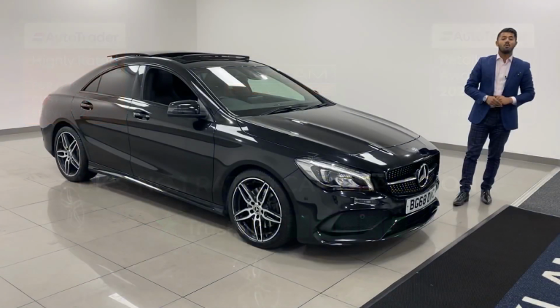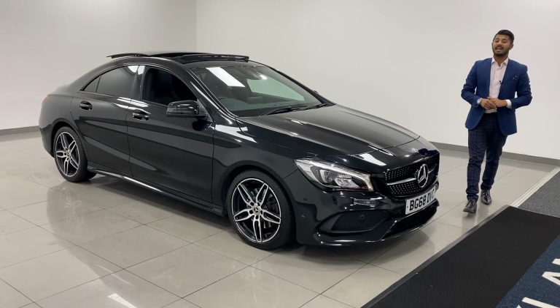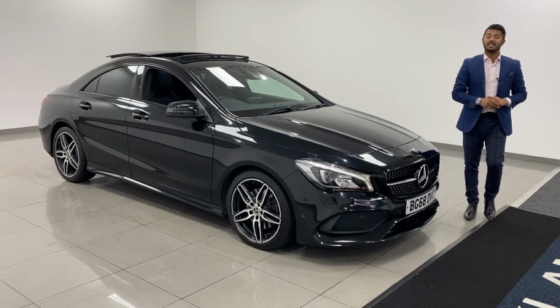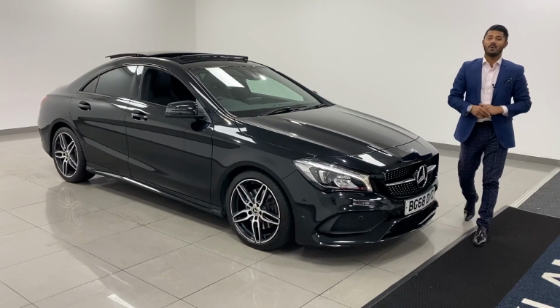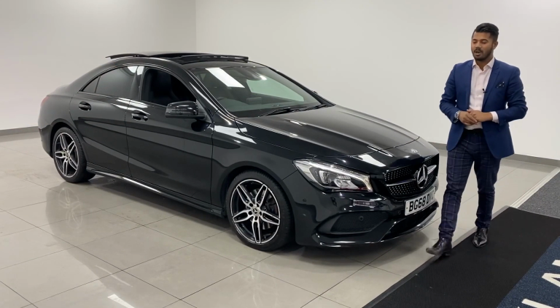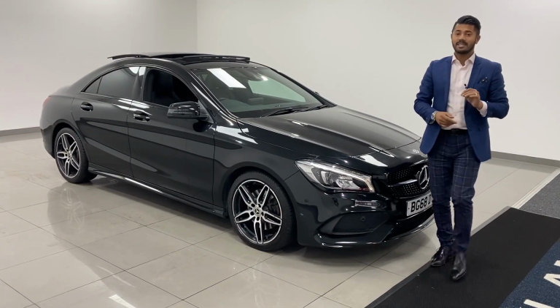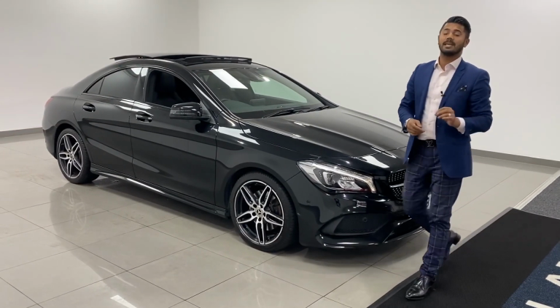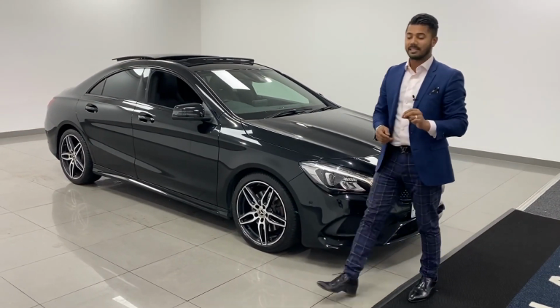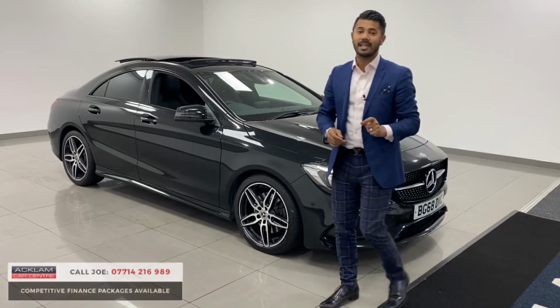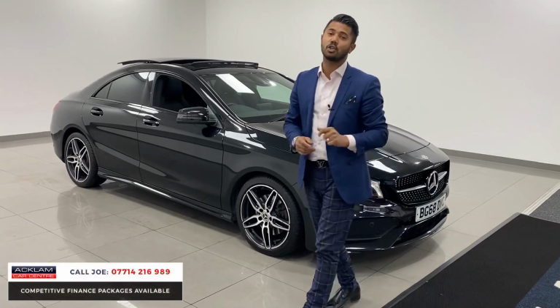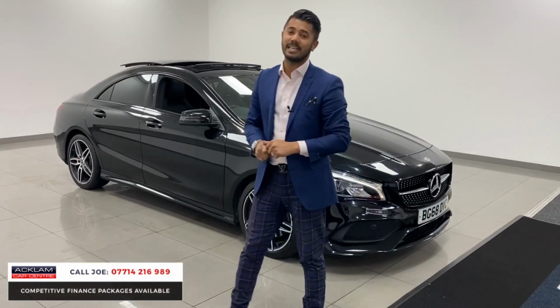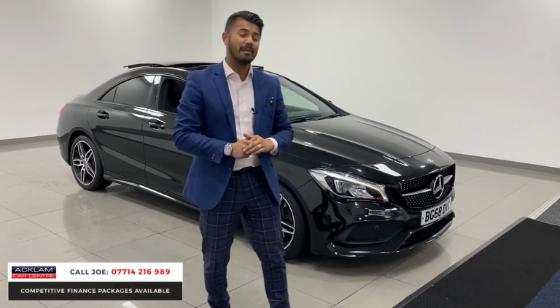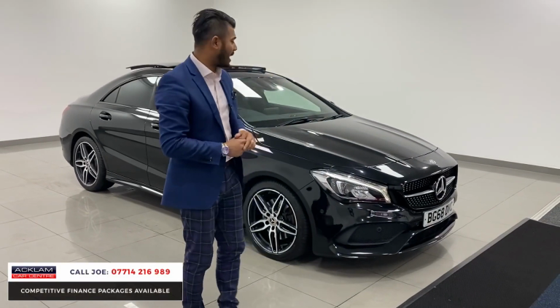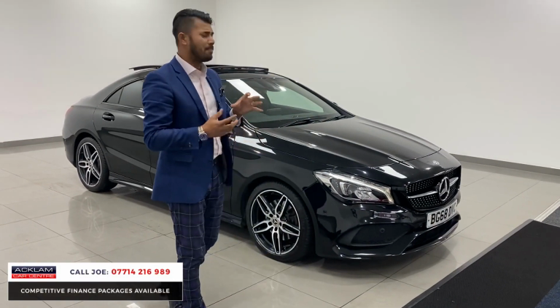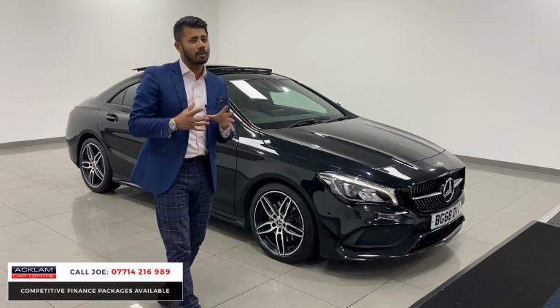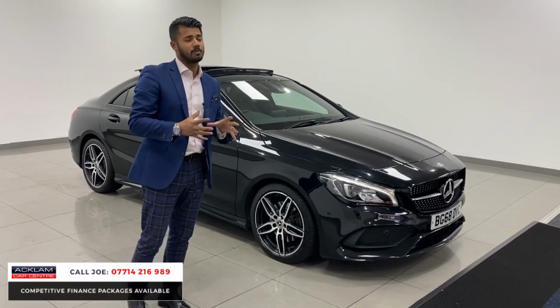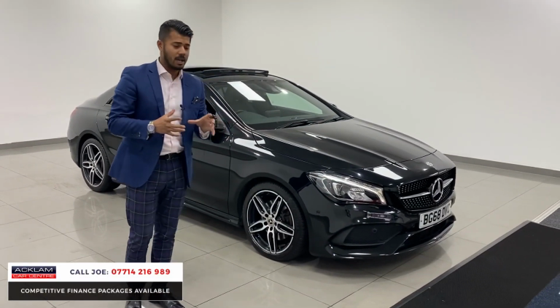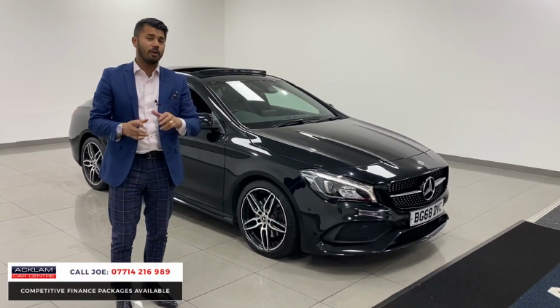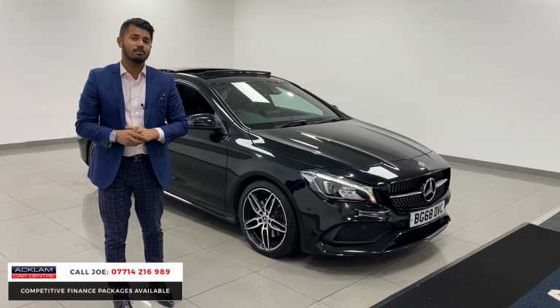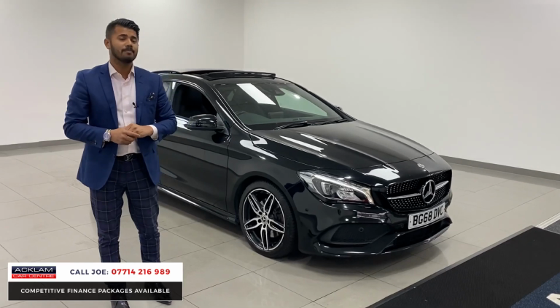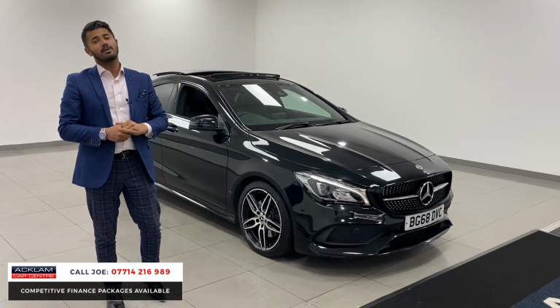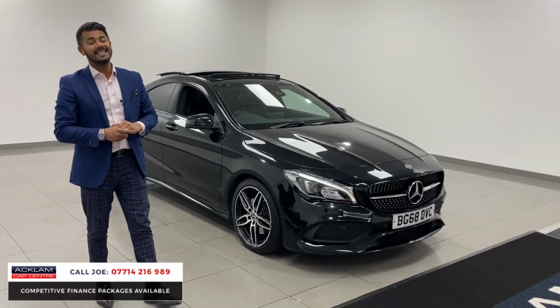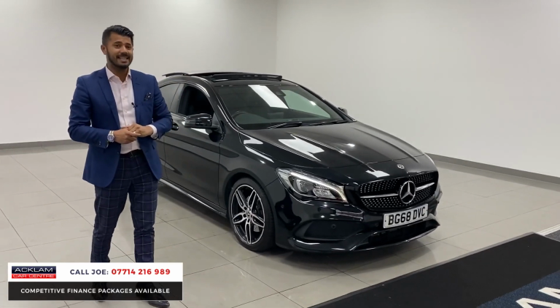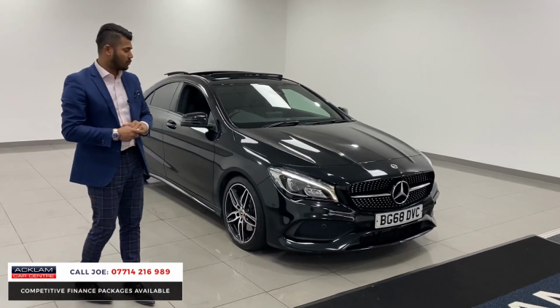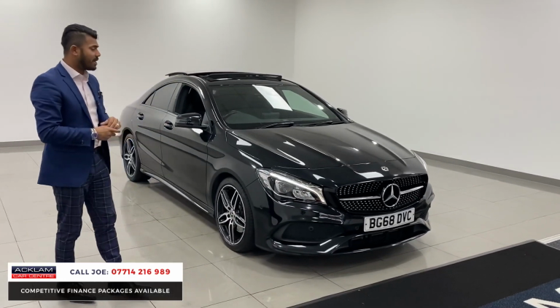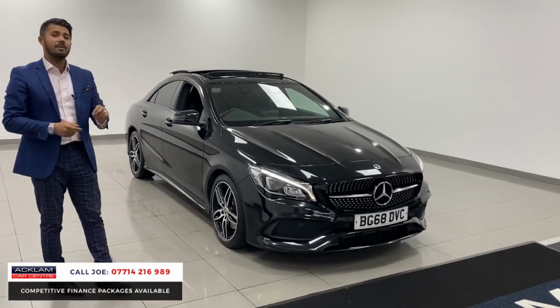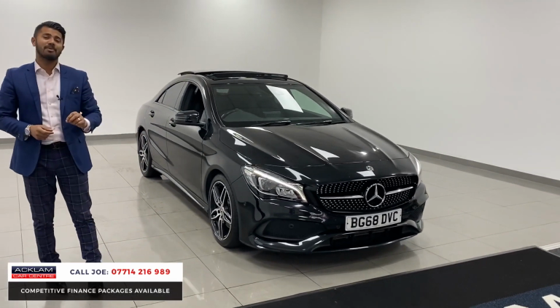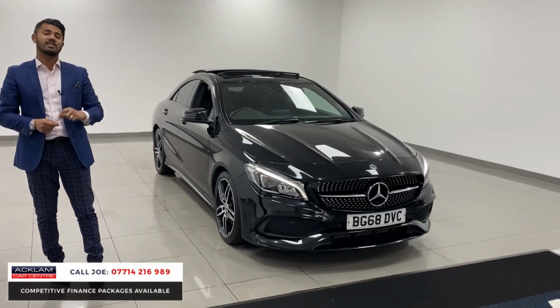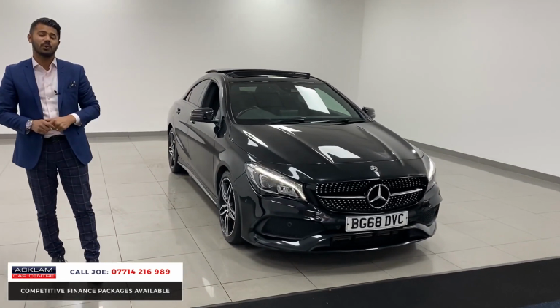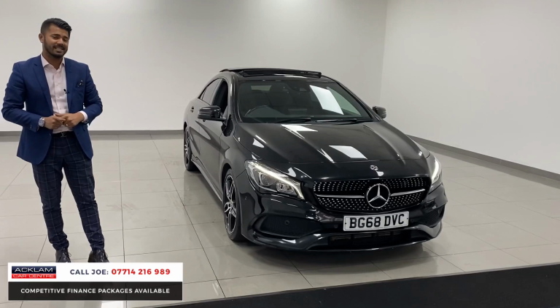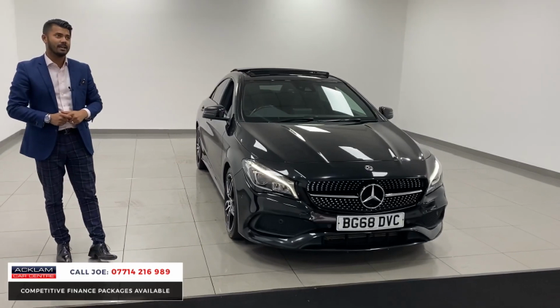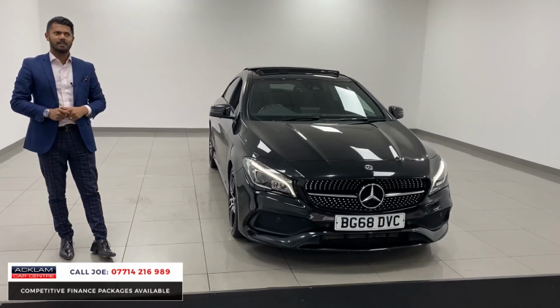We haven't had one of these for a little while now. This is the Mercedes-Benz CLA 220 diesel AMG Line in the beautiful Cosmos Black. 30,000 miles, 2018, 68 registration. Today with a live price, this car is £26,990.